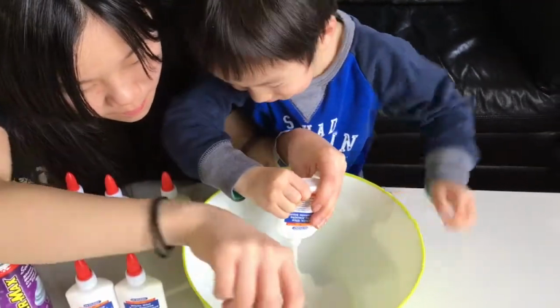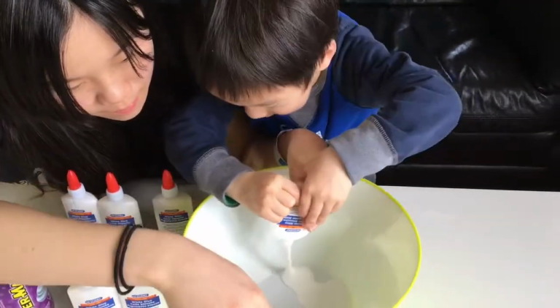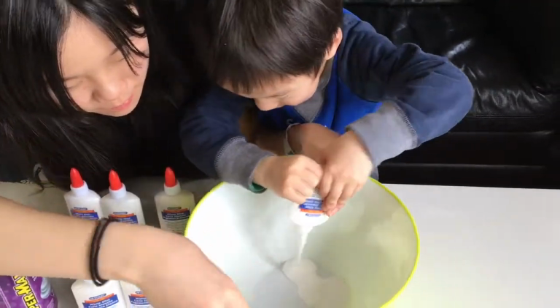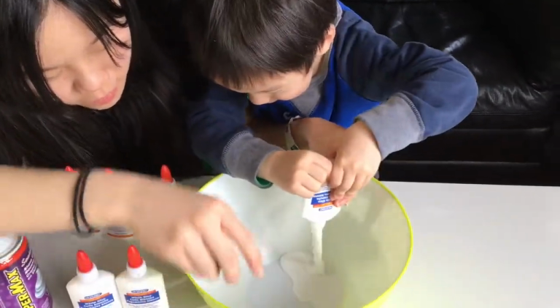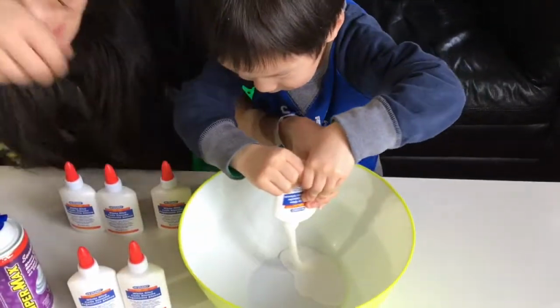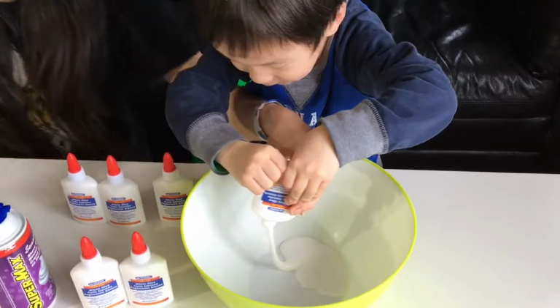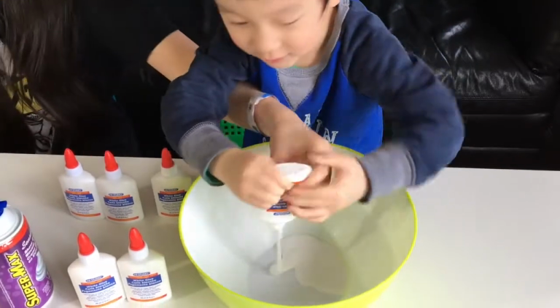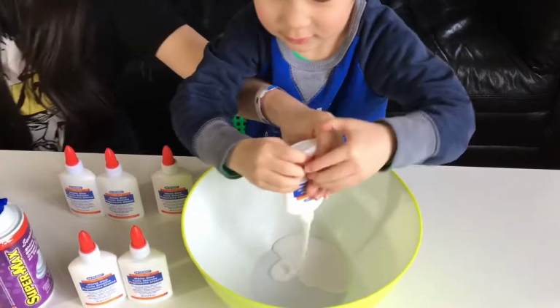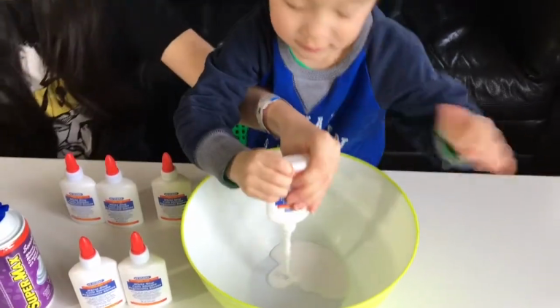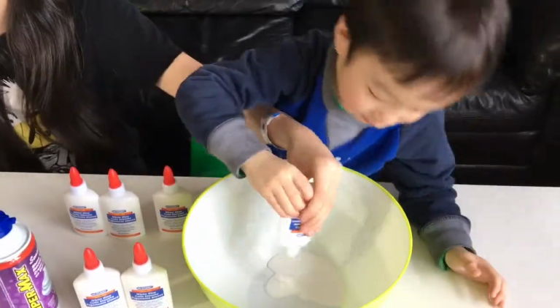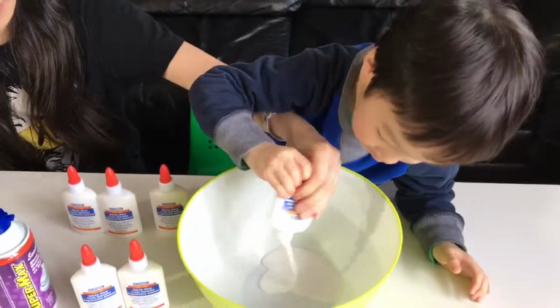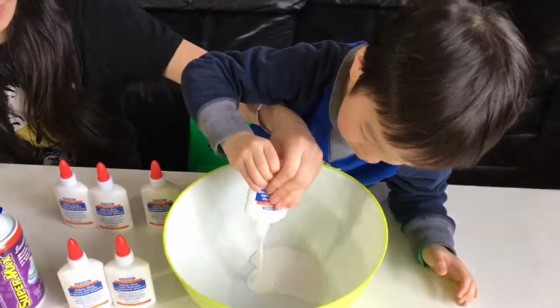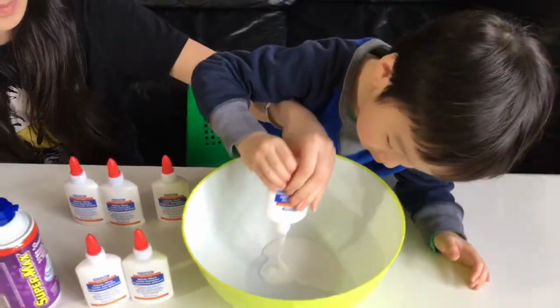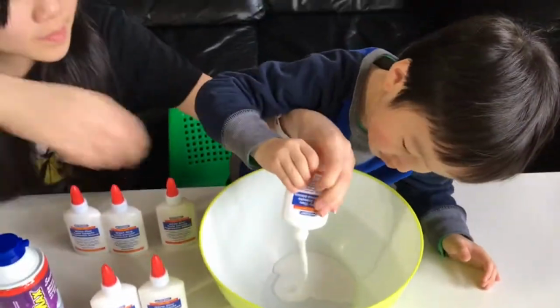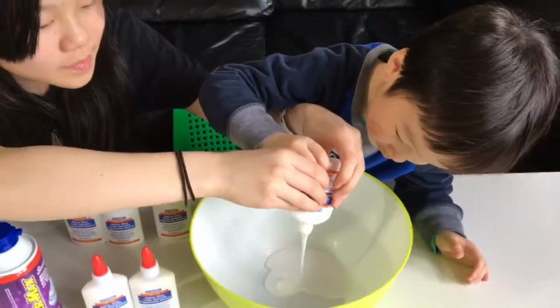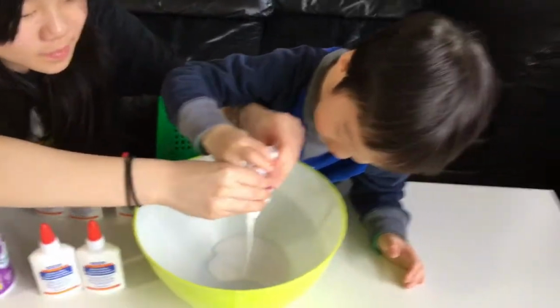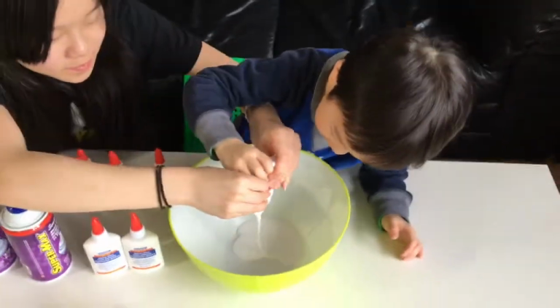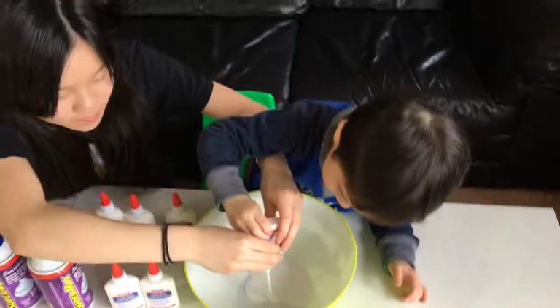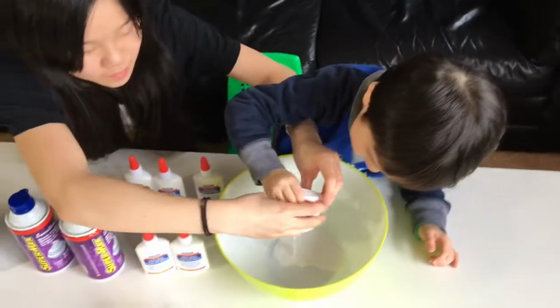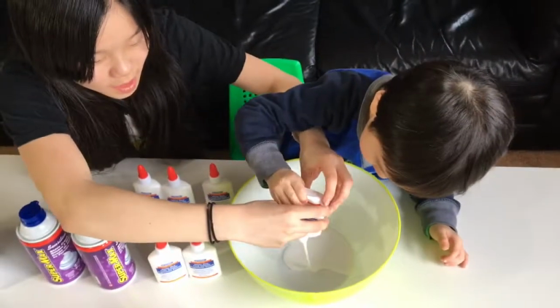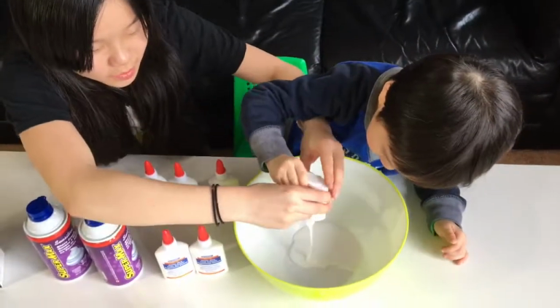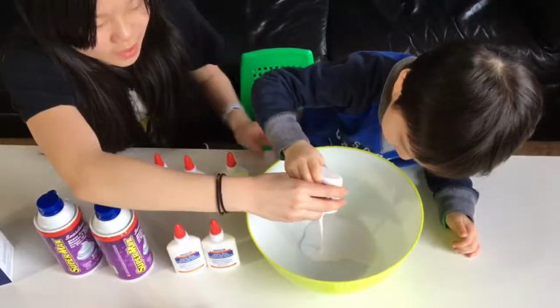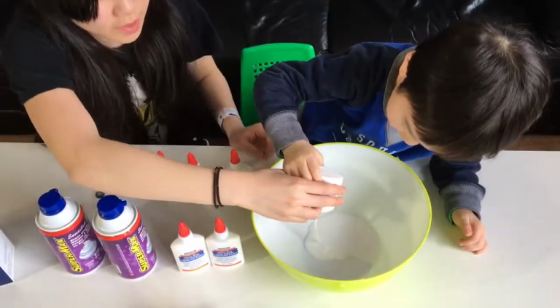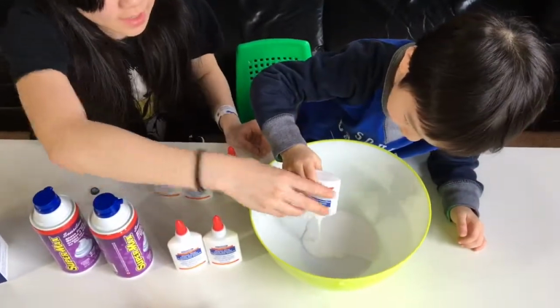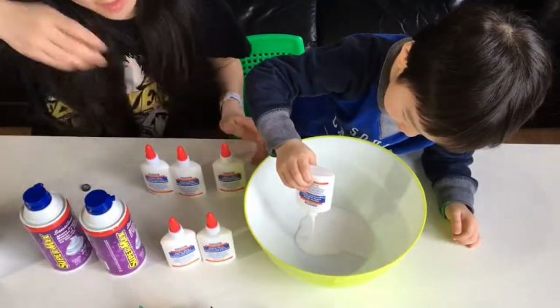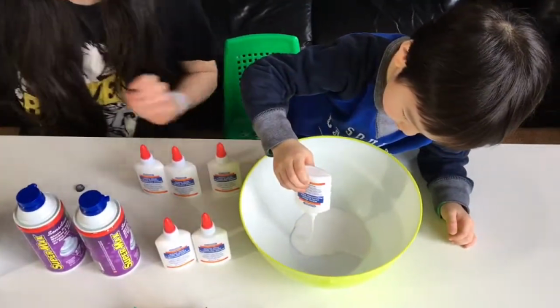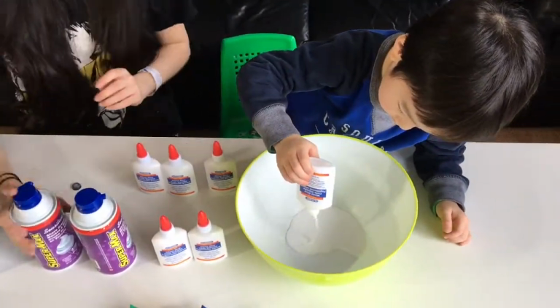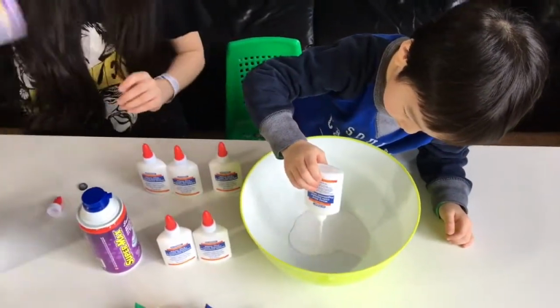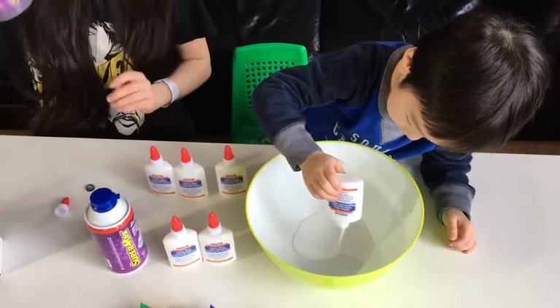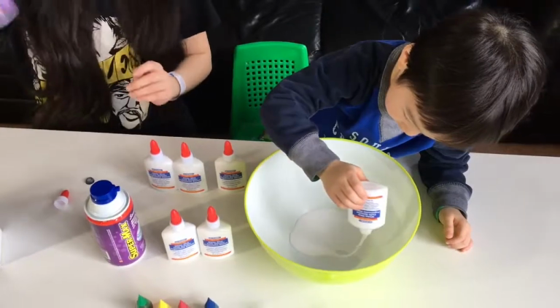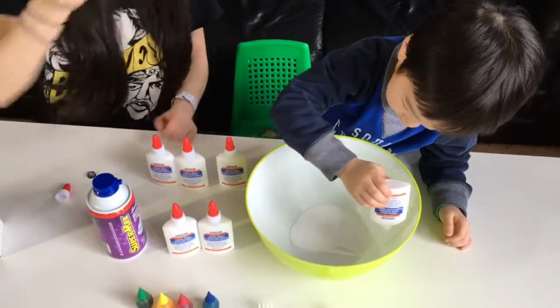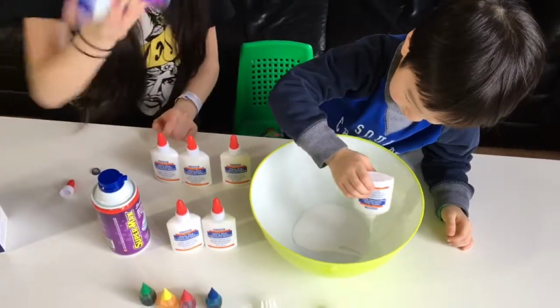Now just squish it, squish it. And now you just wait — okay, hold it, like that — and get shaving cream ready.